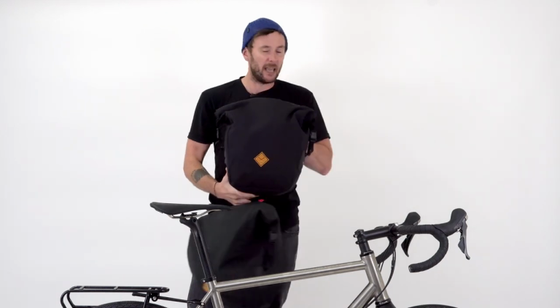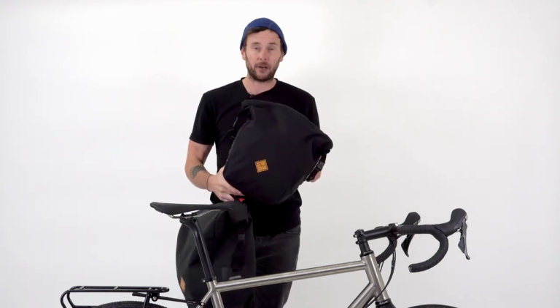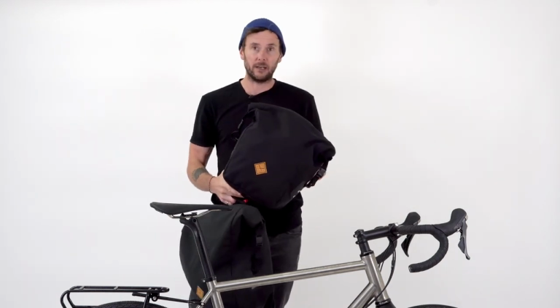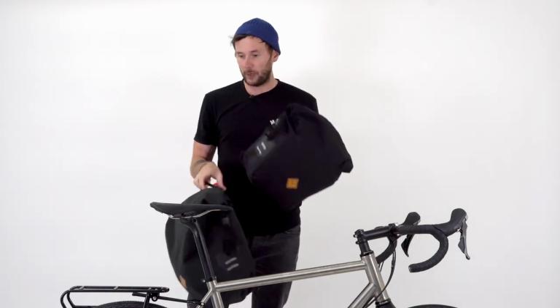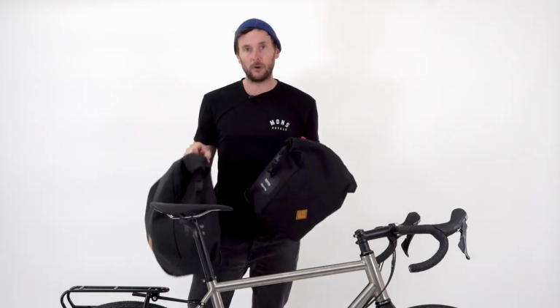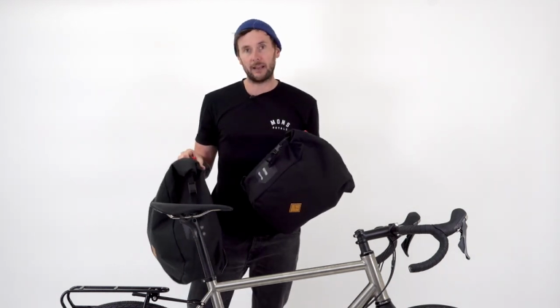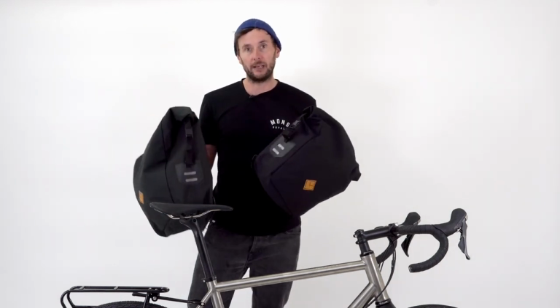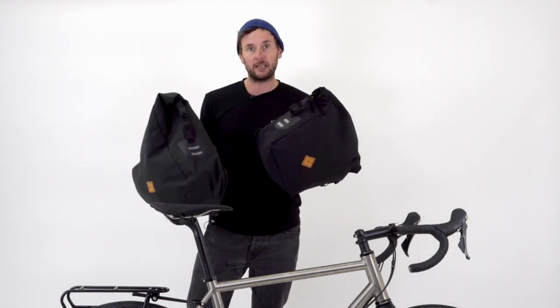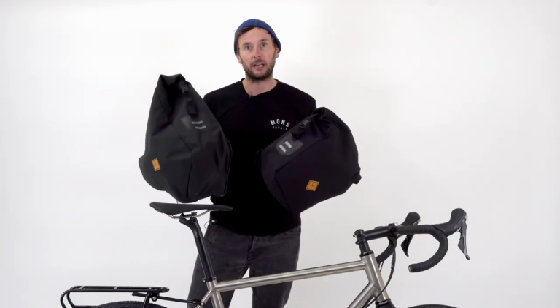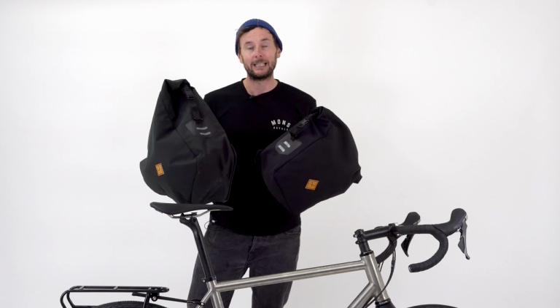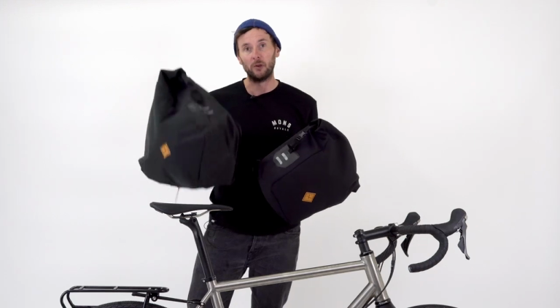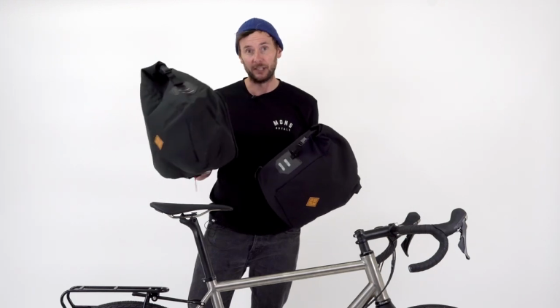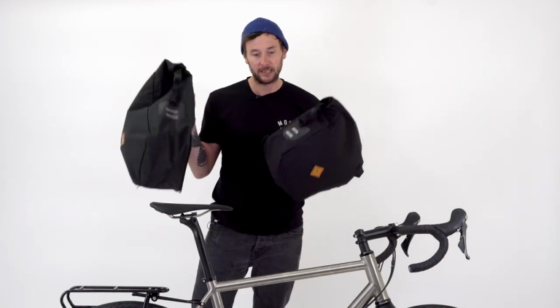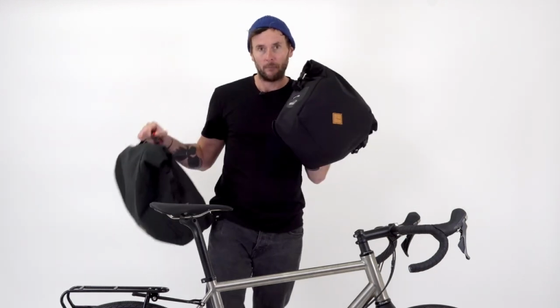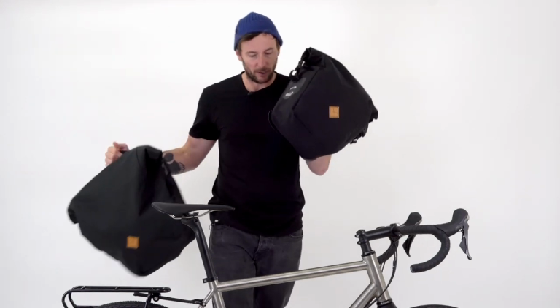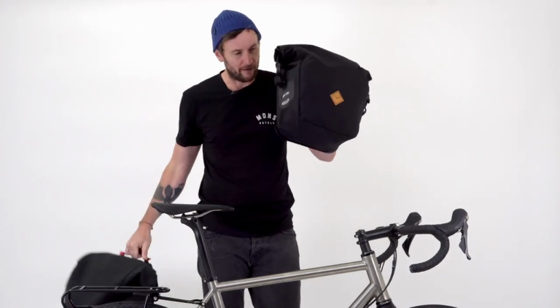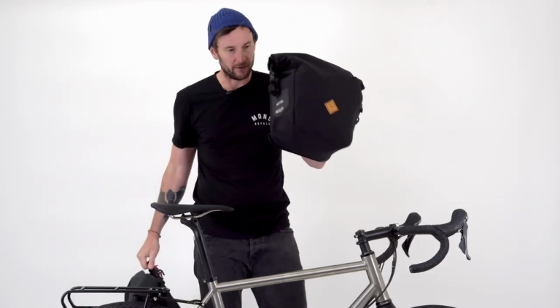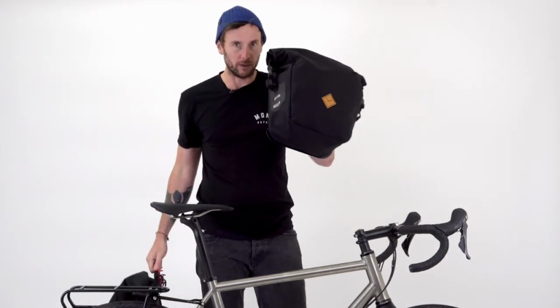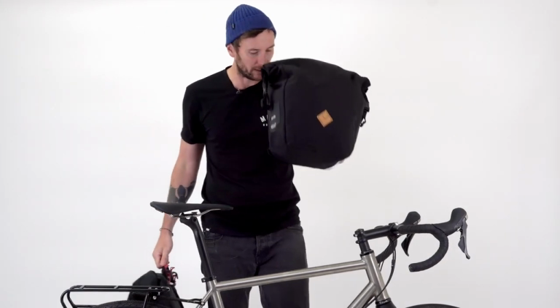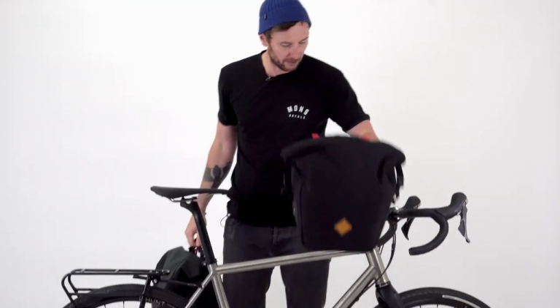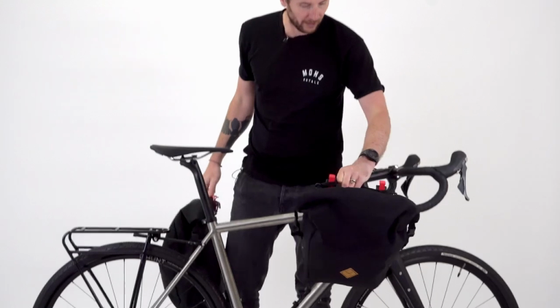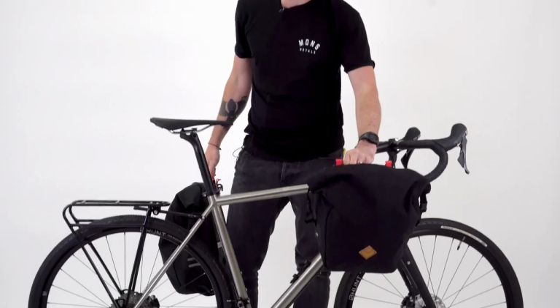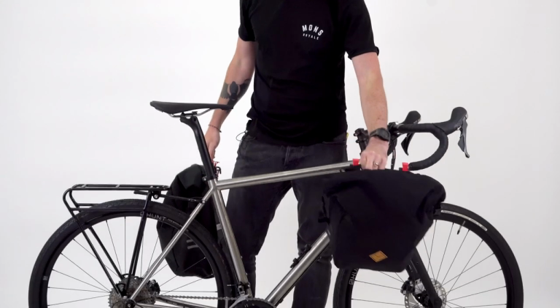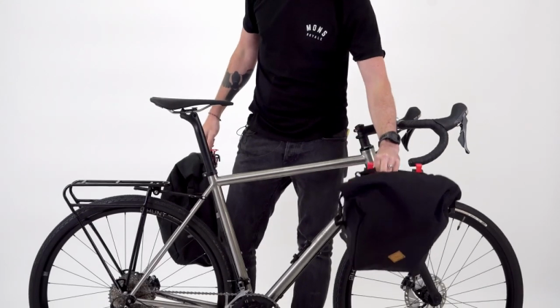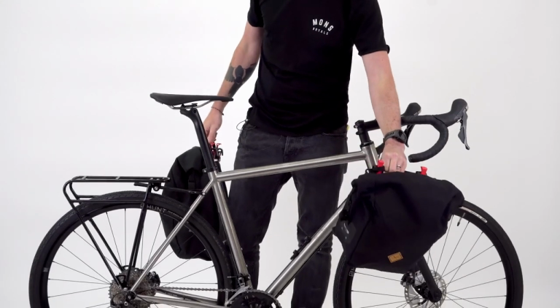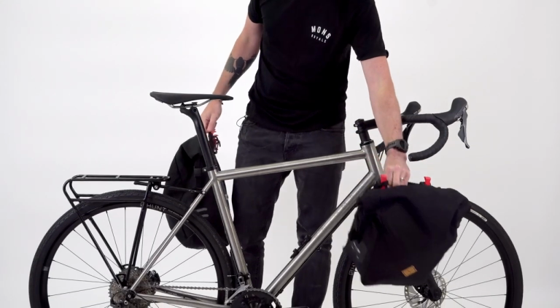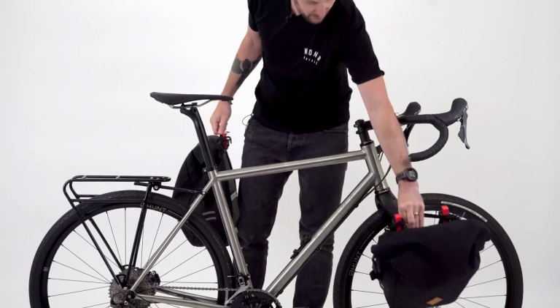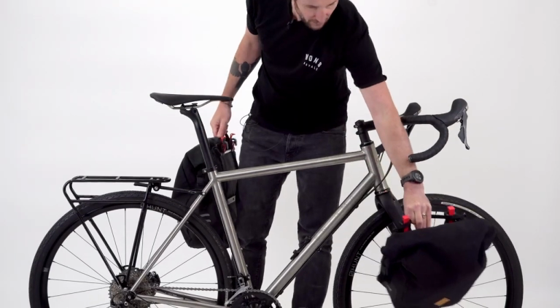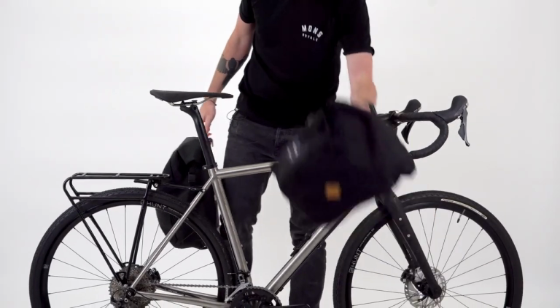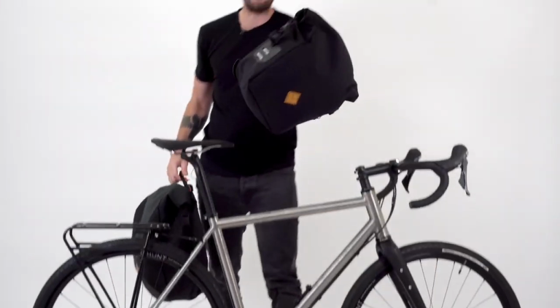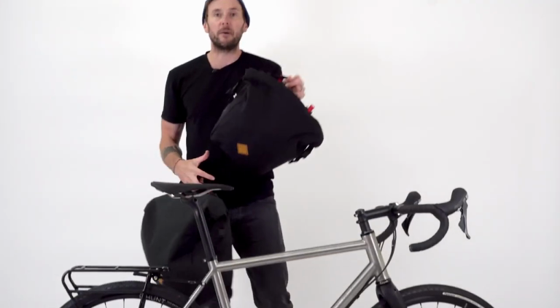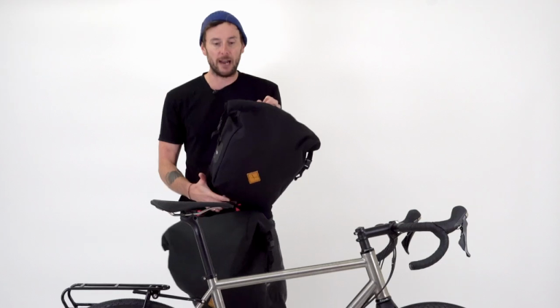If you're trying to decide which you want to get, obviously if you think you're going to need to carry more, the large is better. But it's also worth bearing in mind the small is probably slightly better if you're planning on running the pannier at the front of the bike, just because it's got slightly more clearance above the ground.